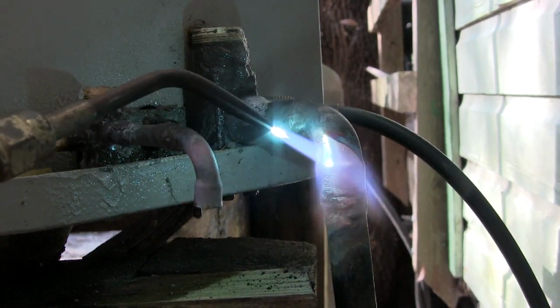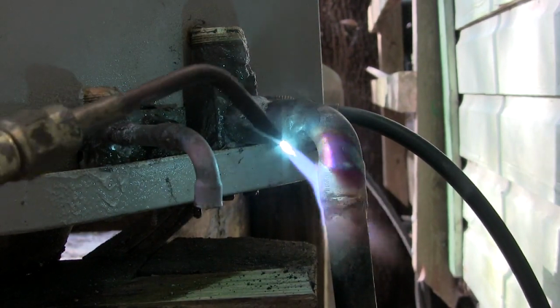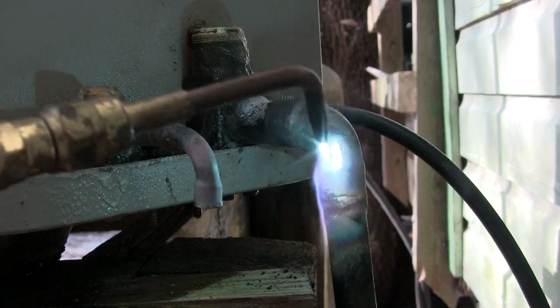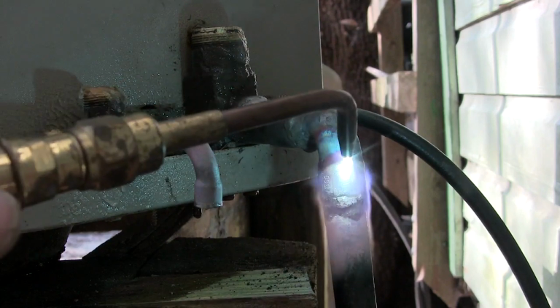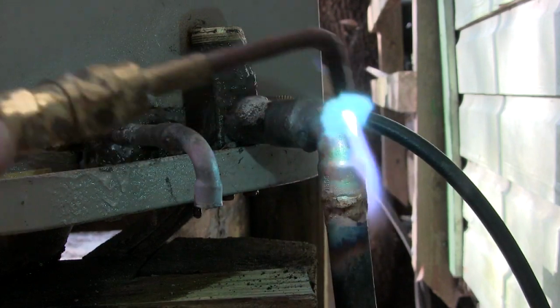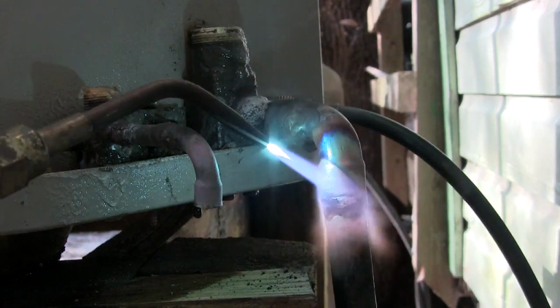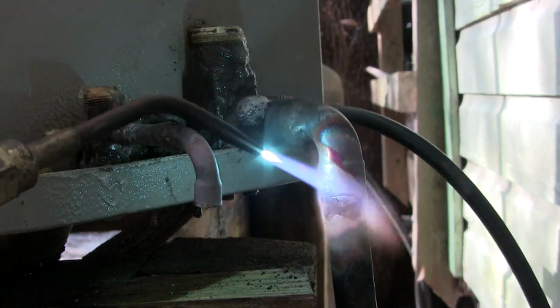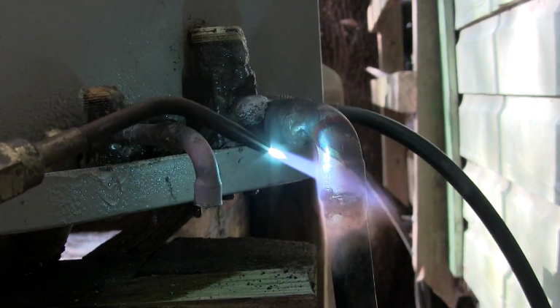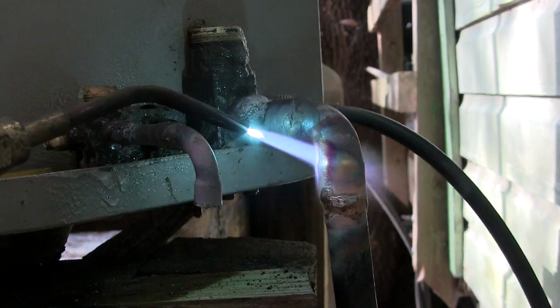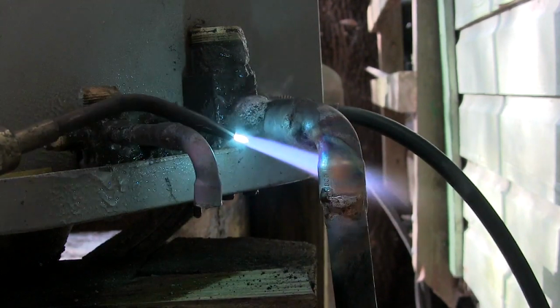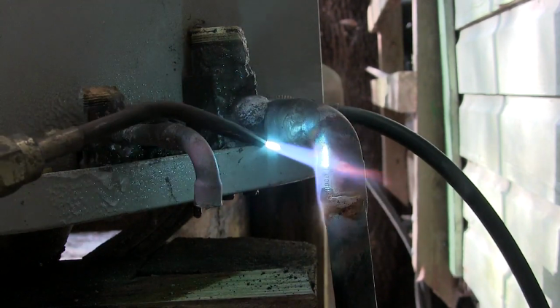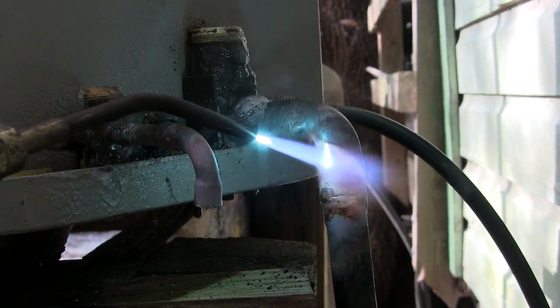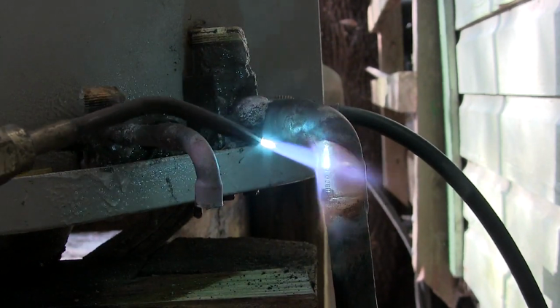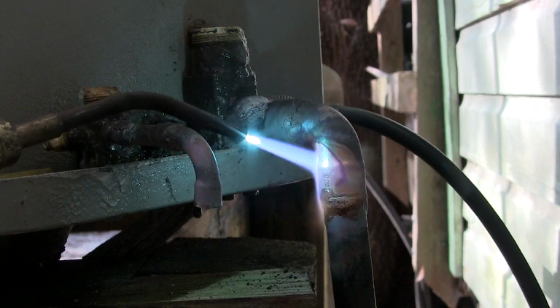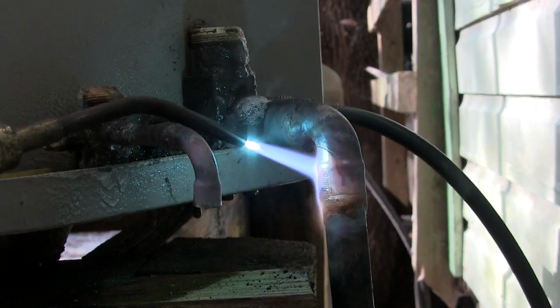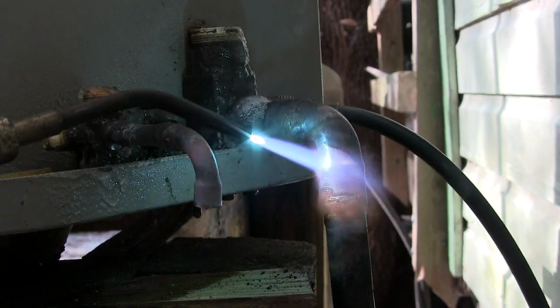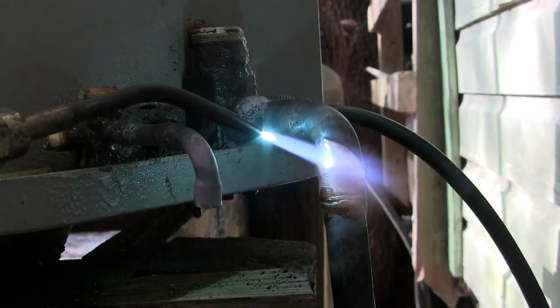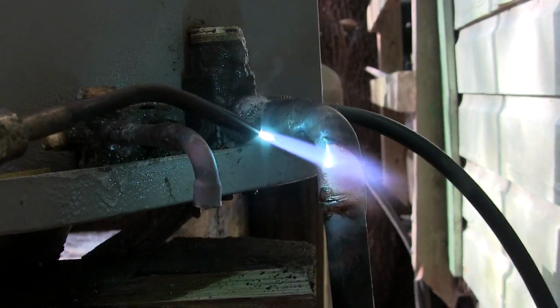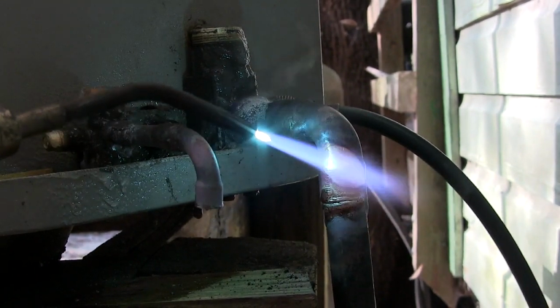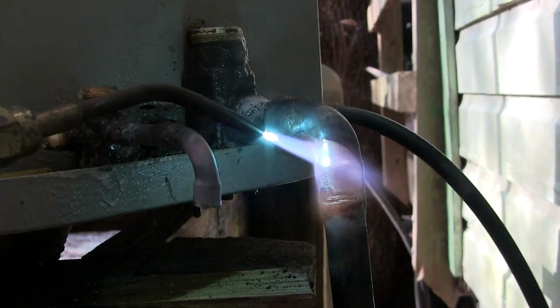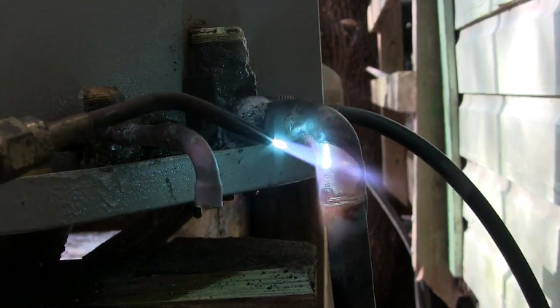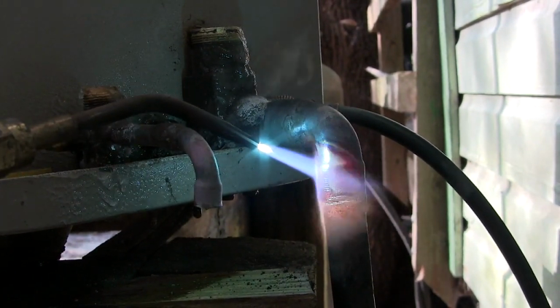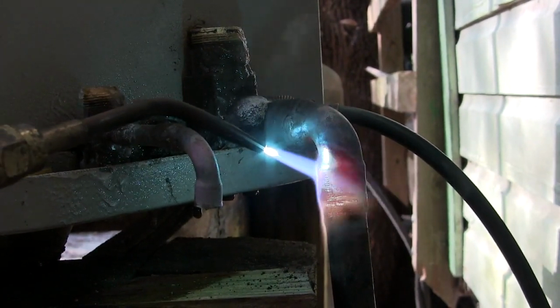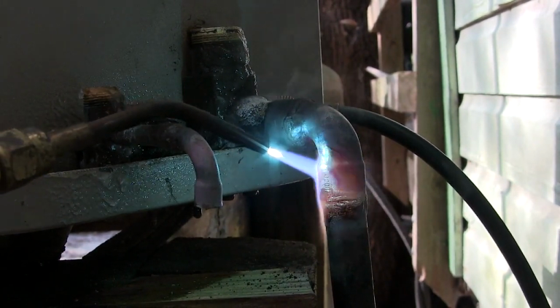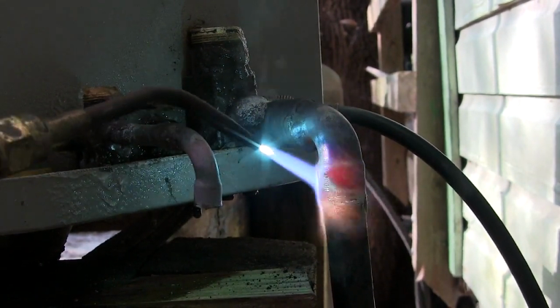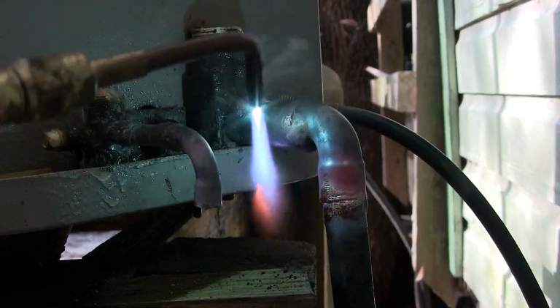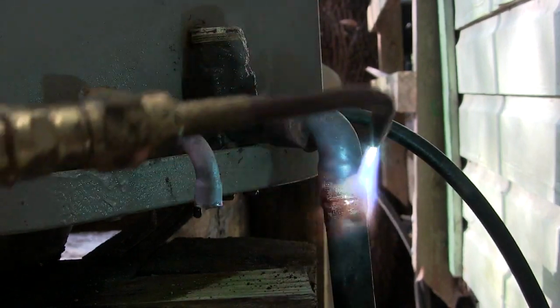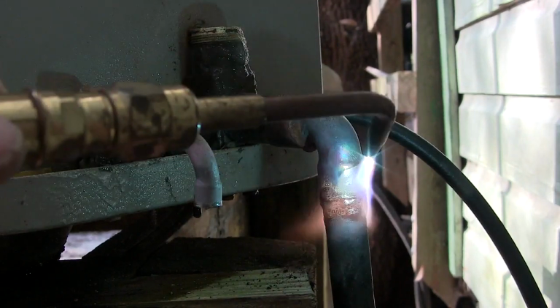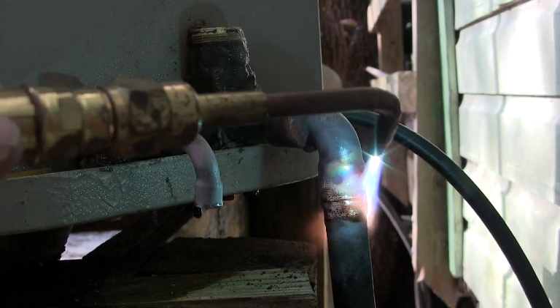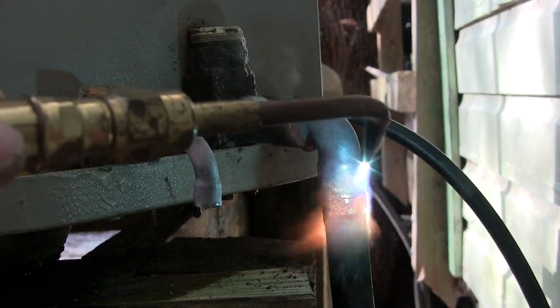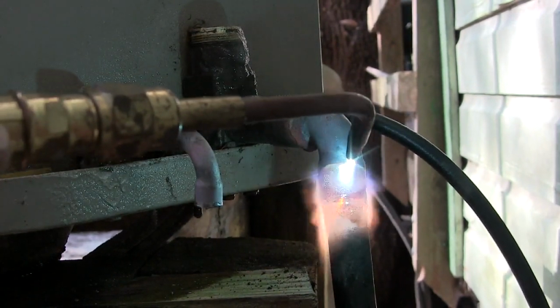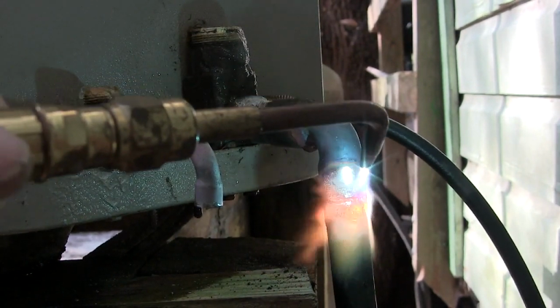Now, if you see the flame doing all kinds of weird stuff, in case my valves have gotten real sensitive and everything — no biggie. Still can work with it.